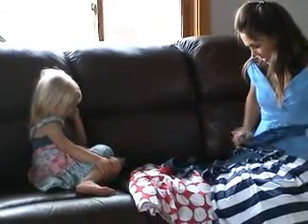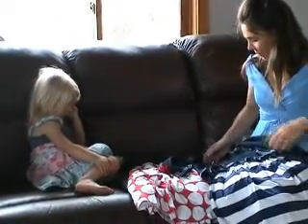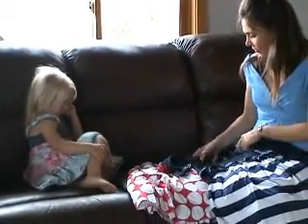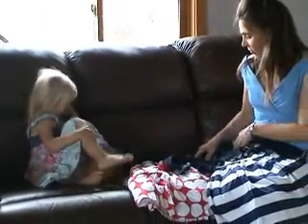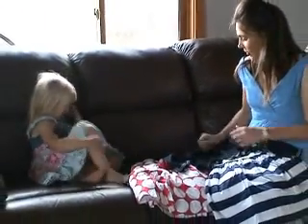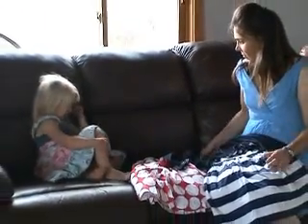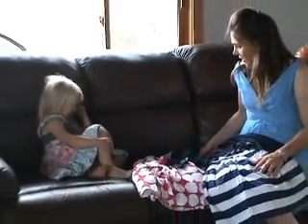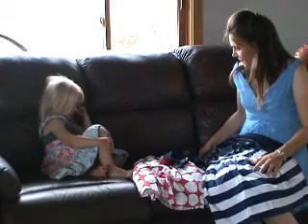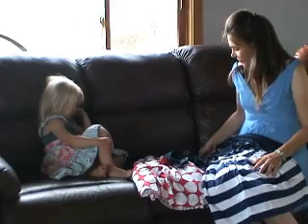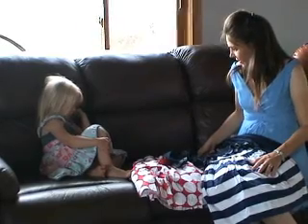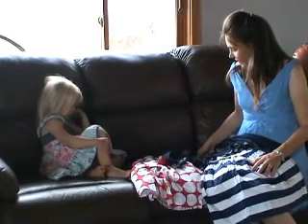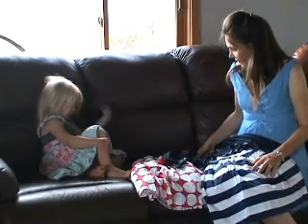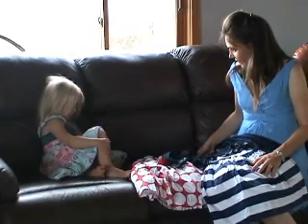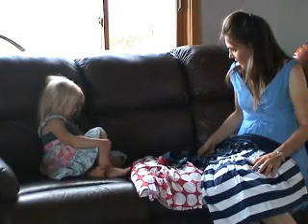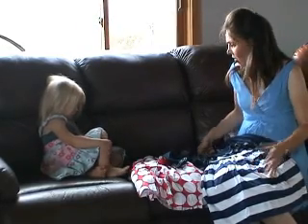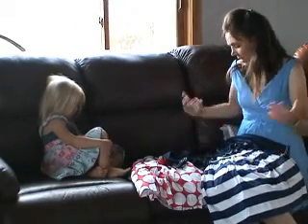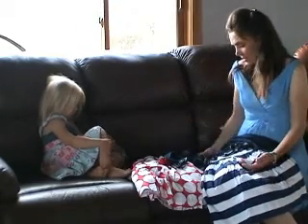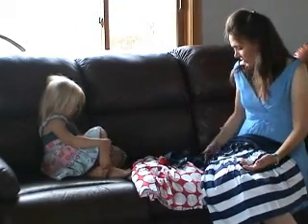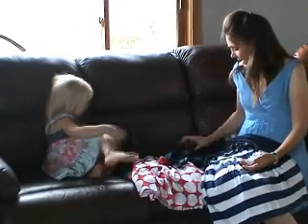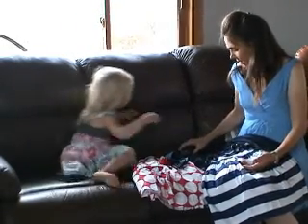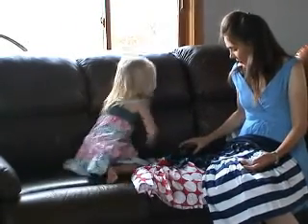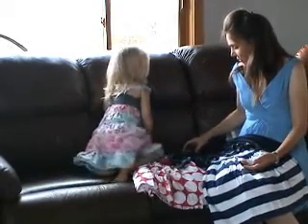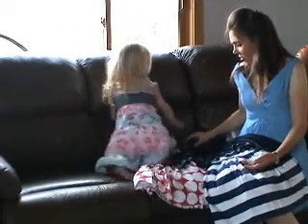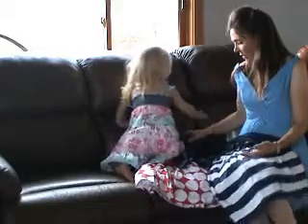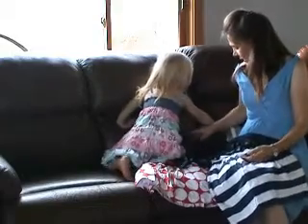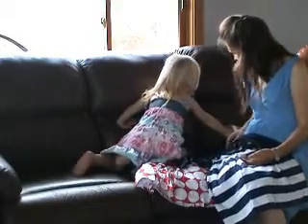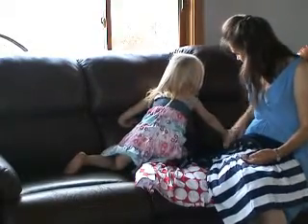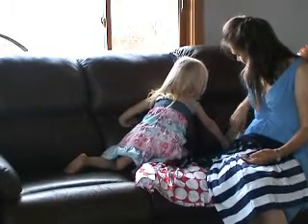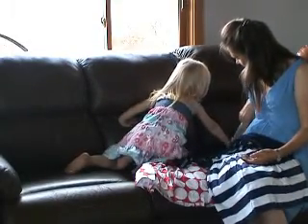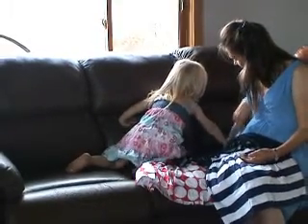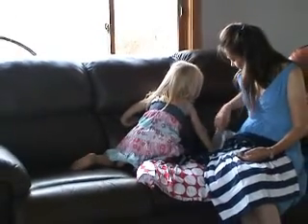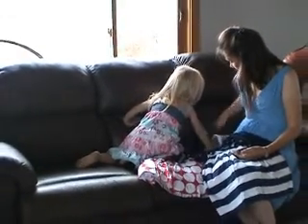How beautiful. We want to try them on? Right now. Yes, right now. And then we can show Grandma how cool they look. That would be lovely.